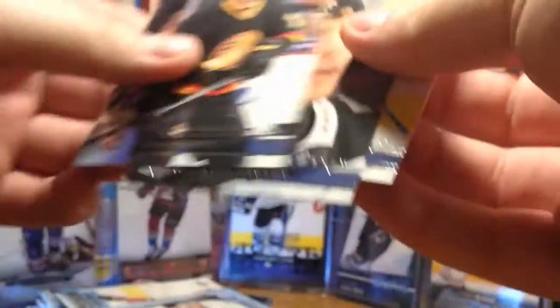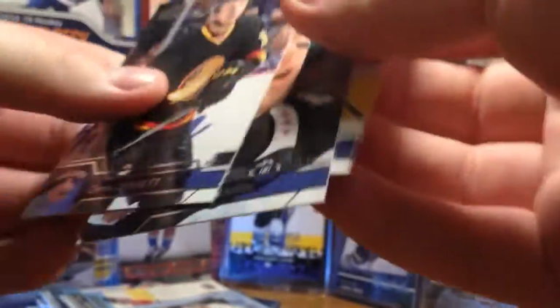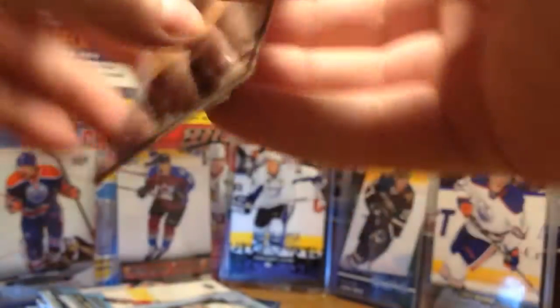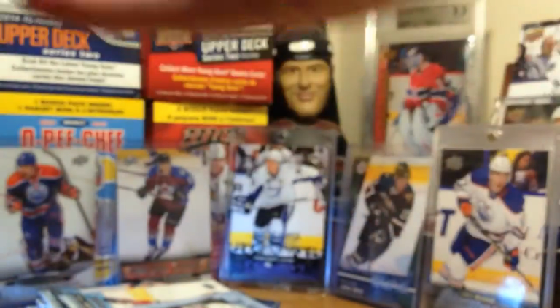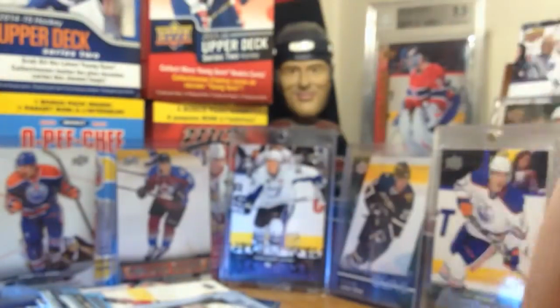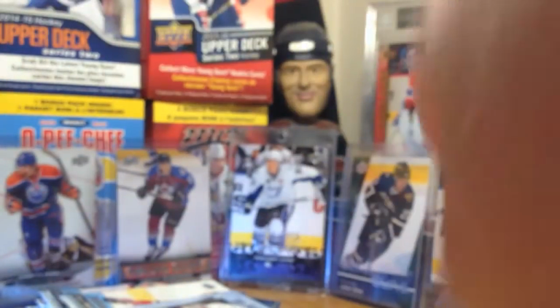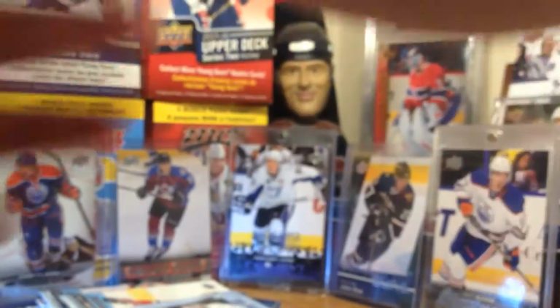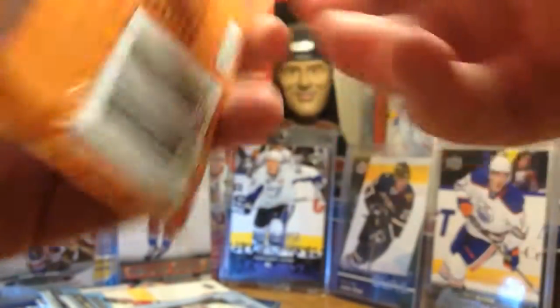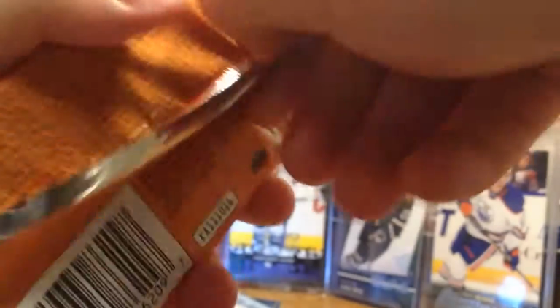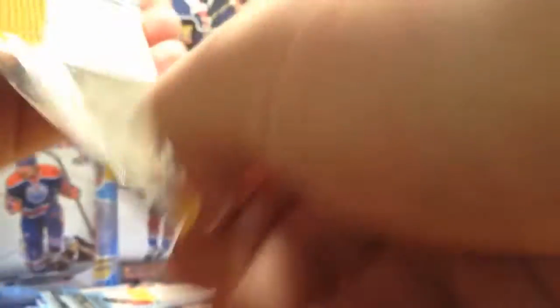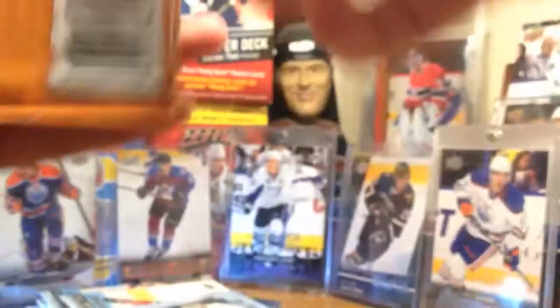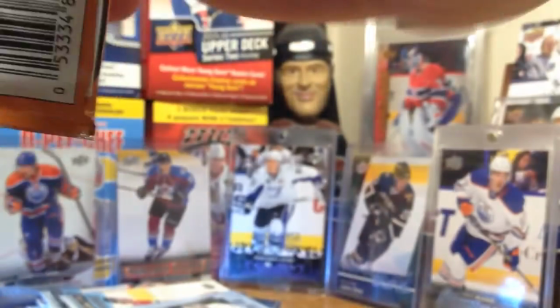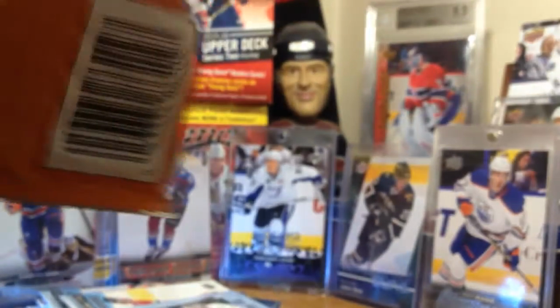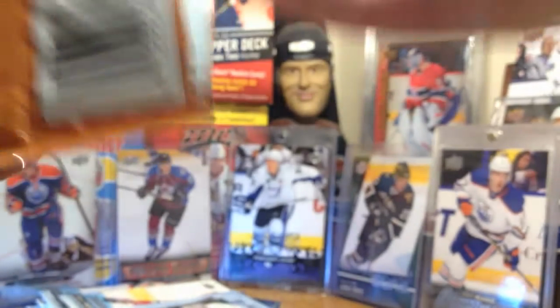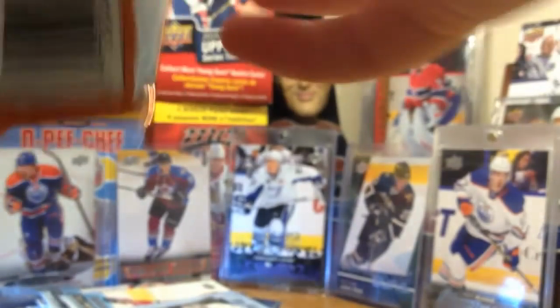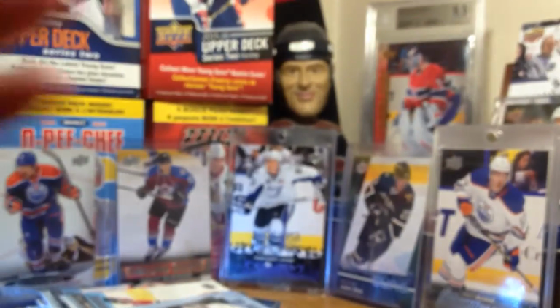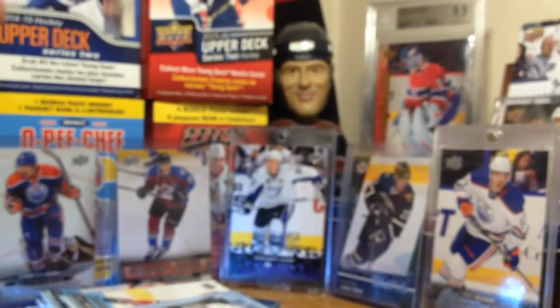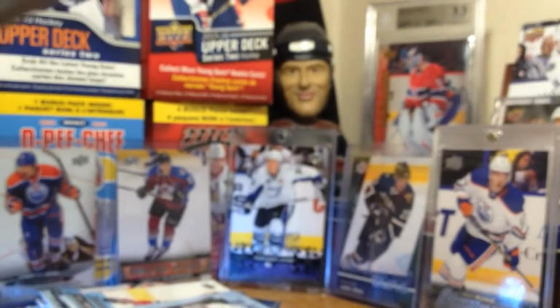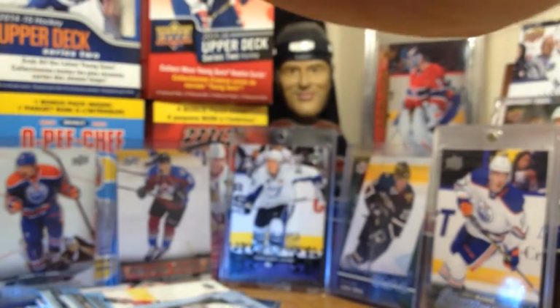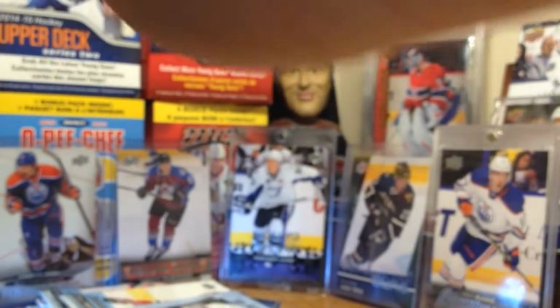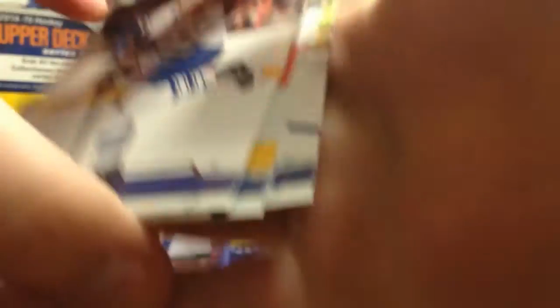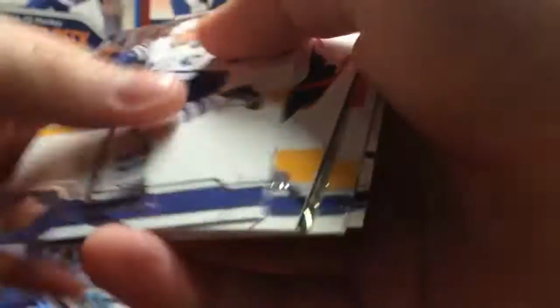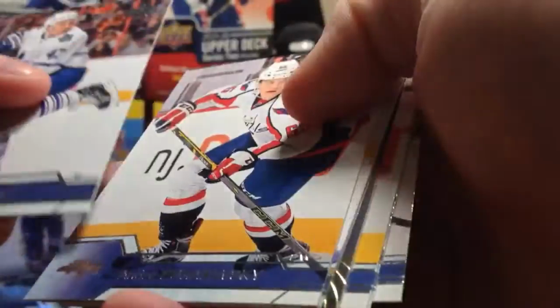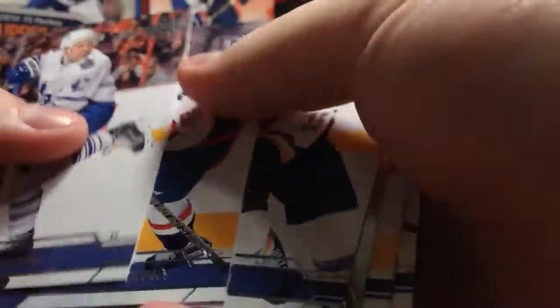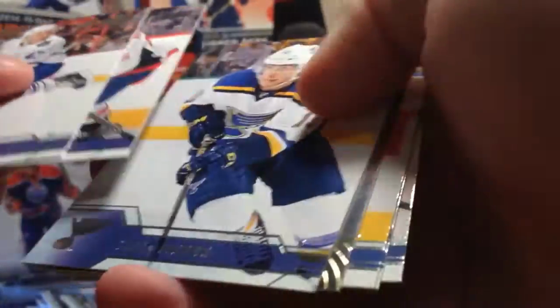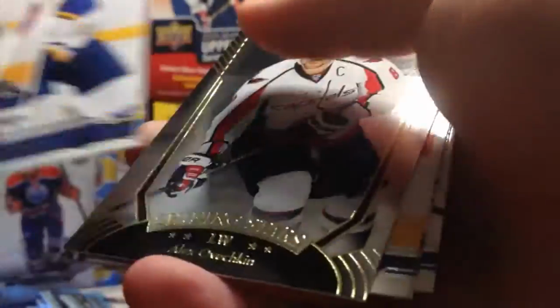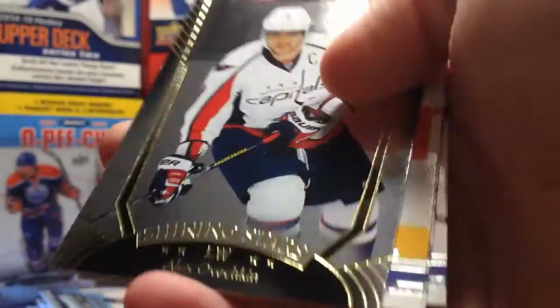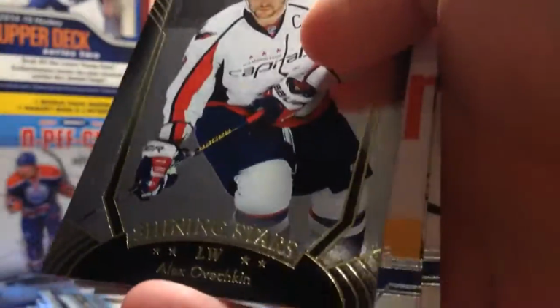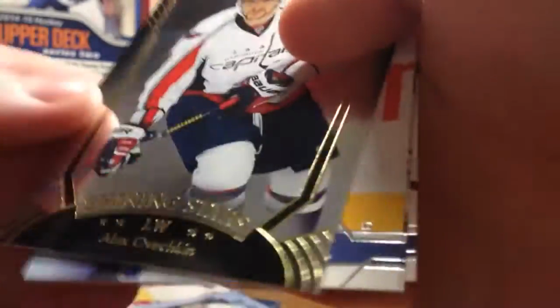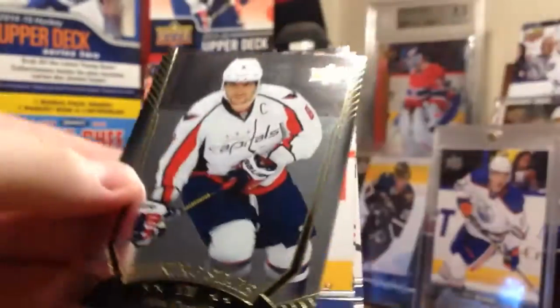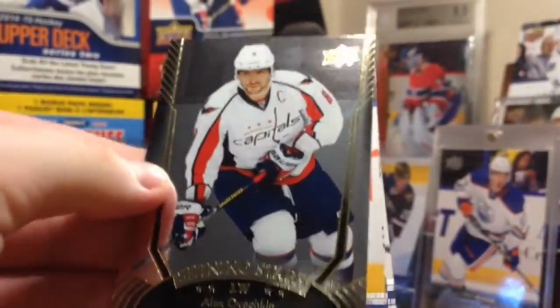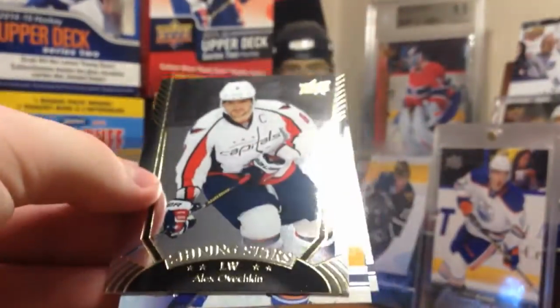We're approaching 10 minutes, I gotta get going. Next pack. Ovi Shining Stars.